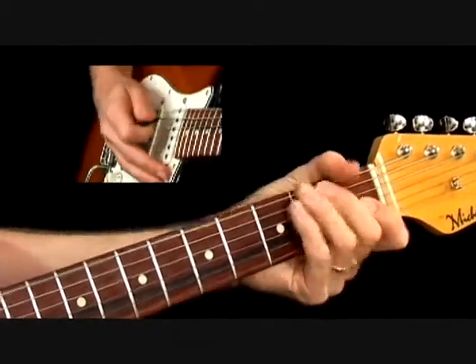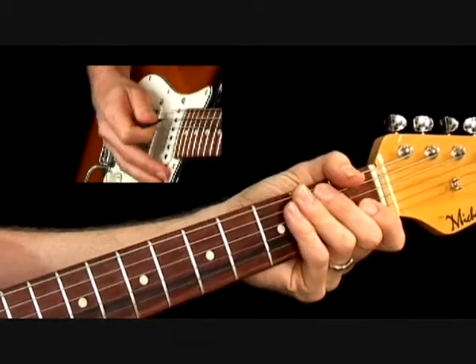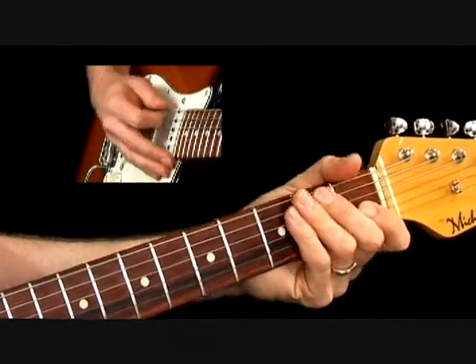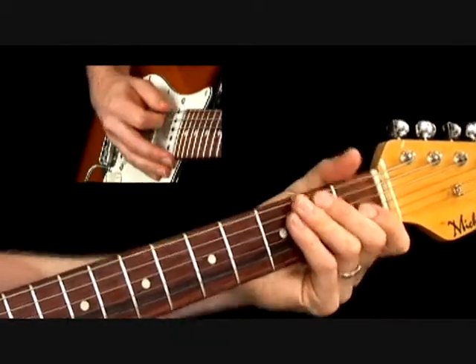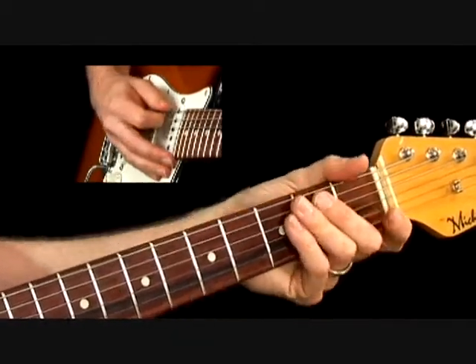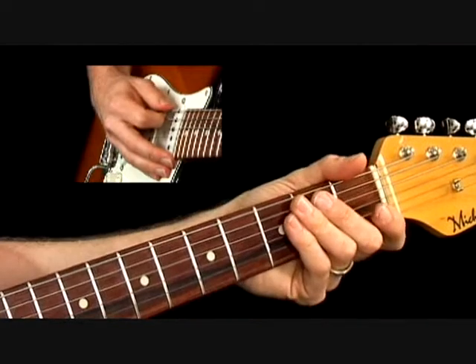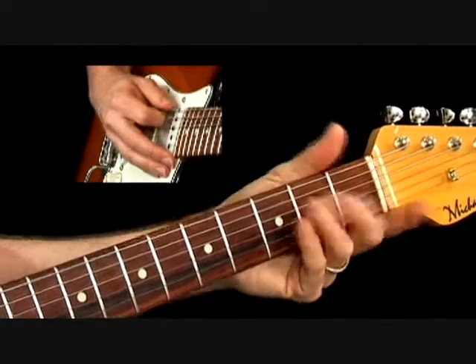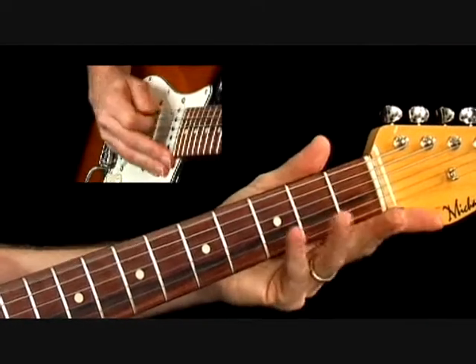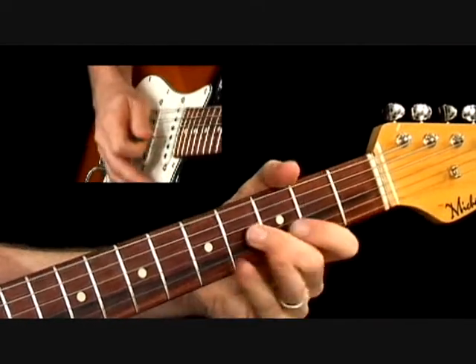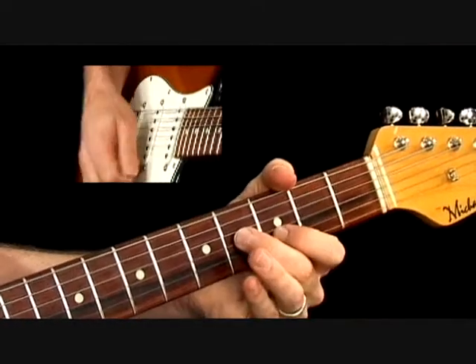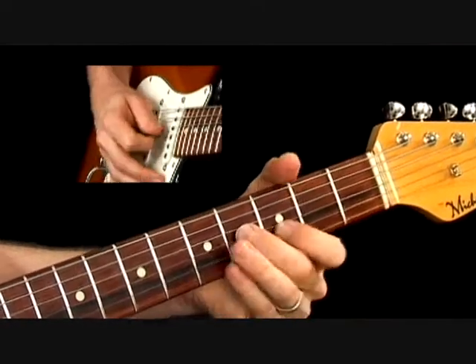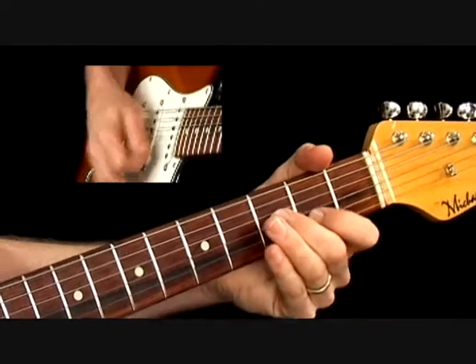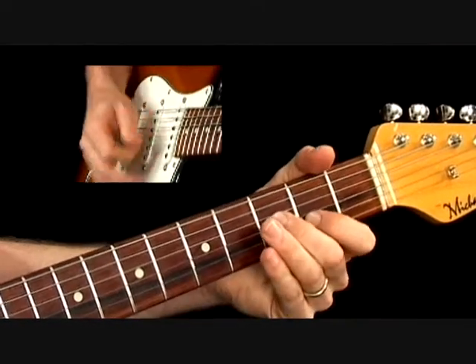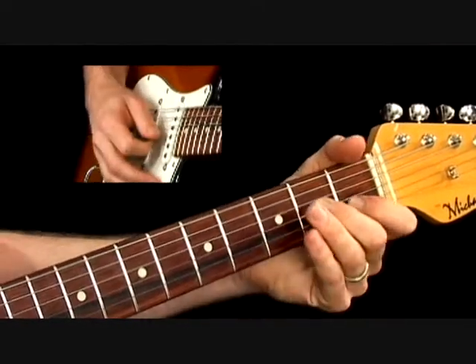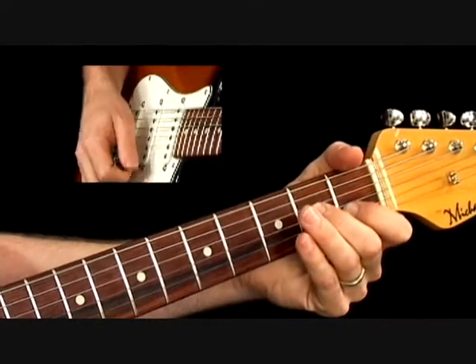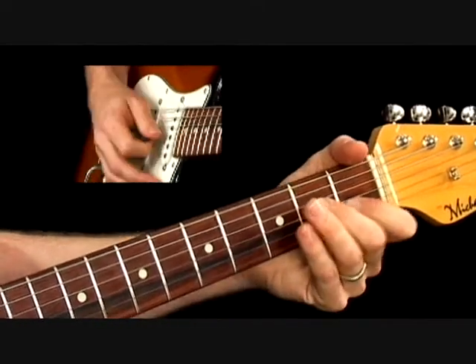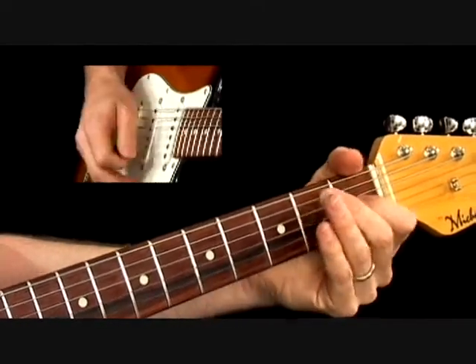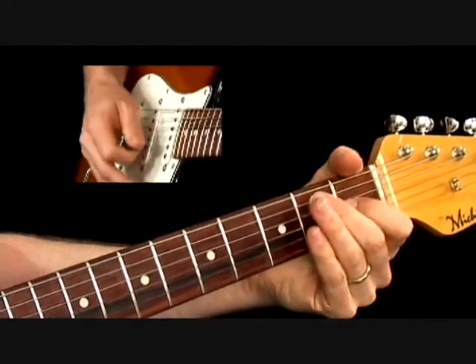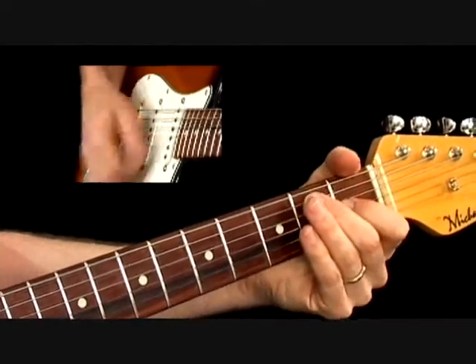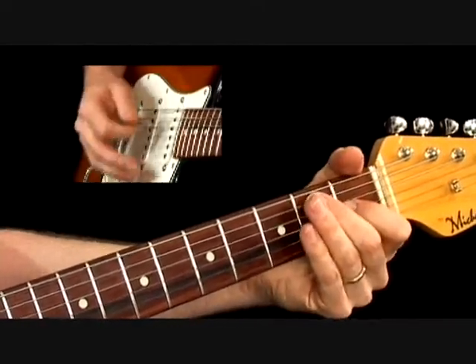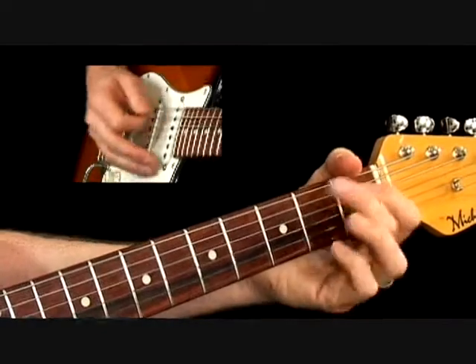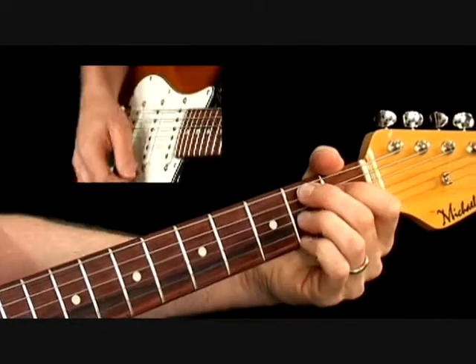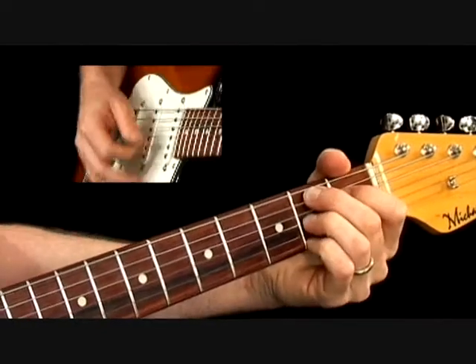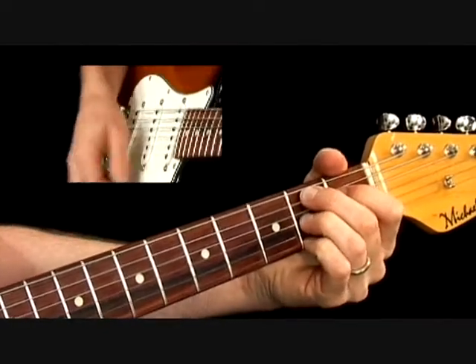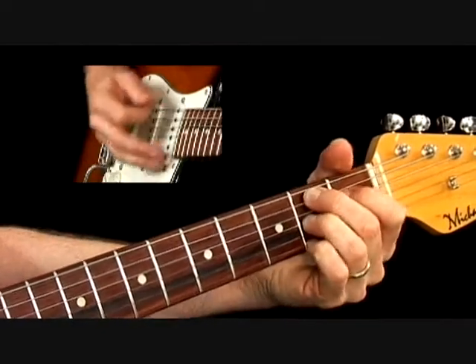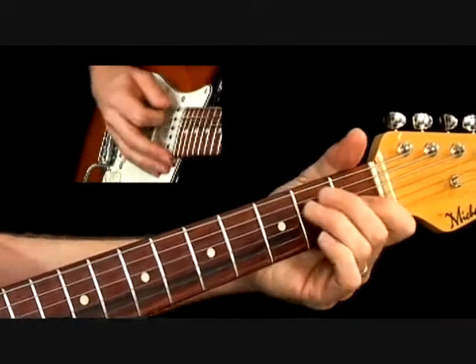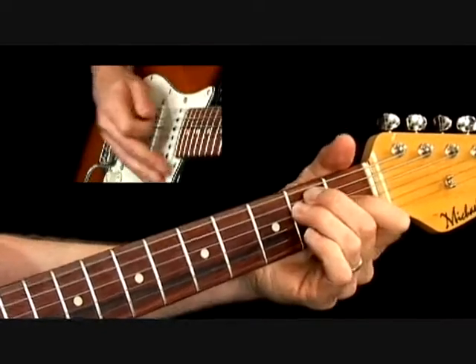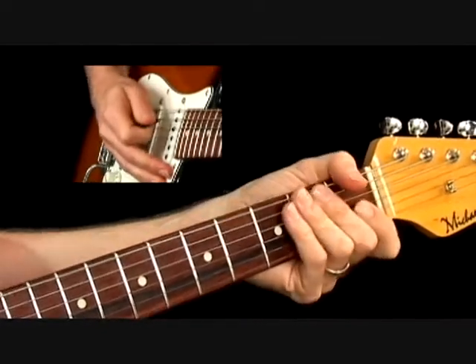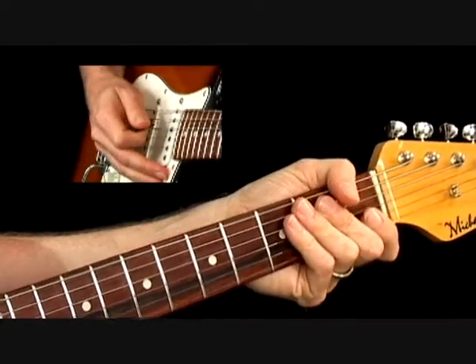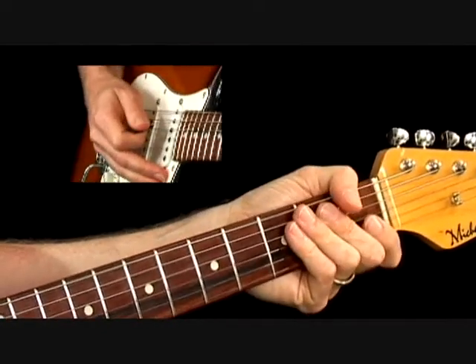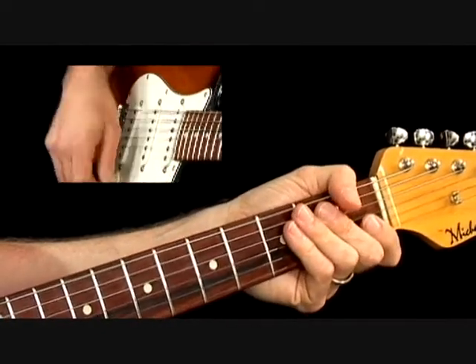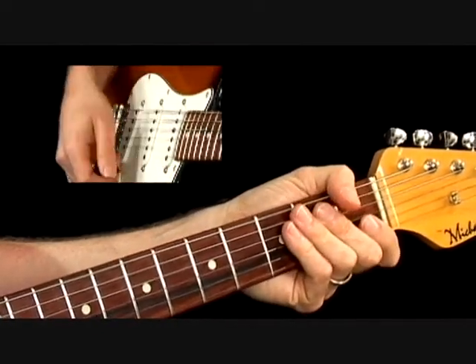Don't forget this downbeat is really important. 1, 2, 3, 4. 1, 2, 3, 4. 1 and 4 and 1. 1, 2, 3.